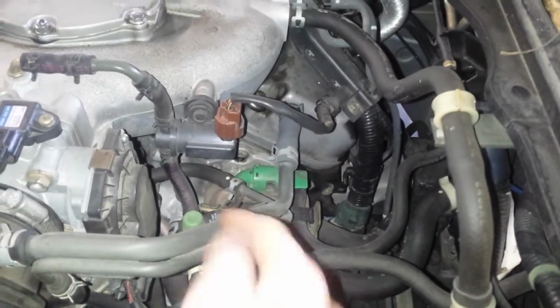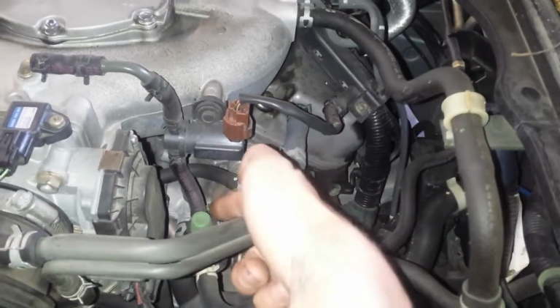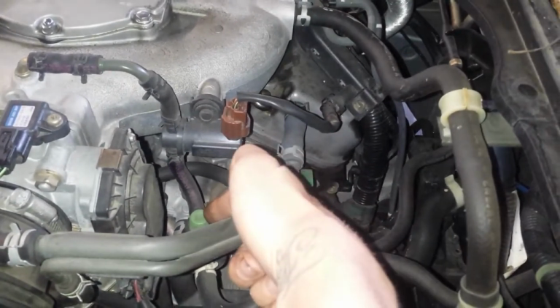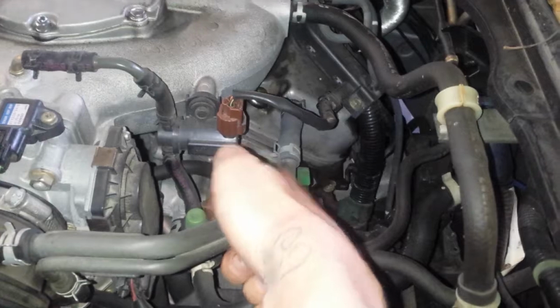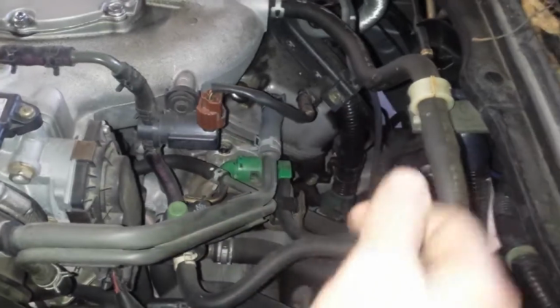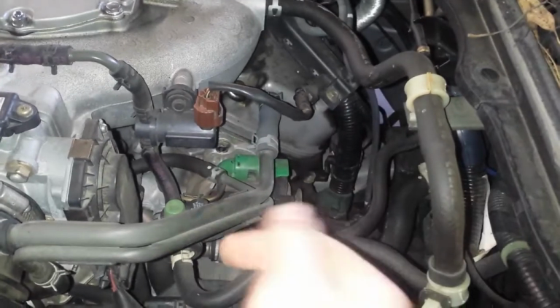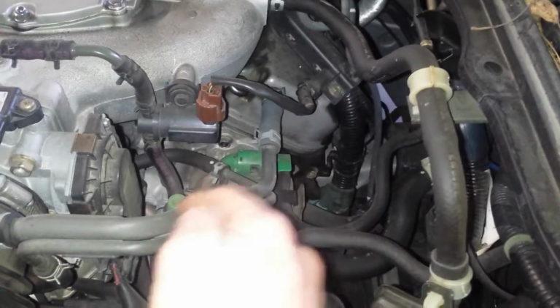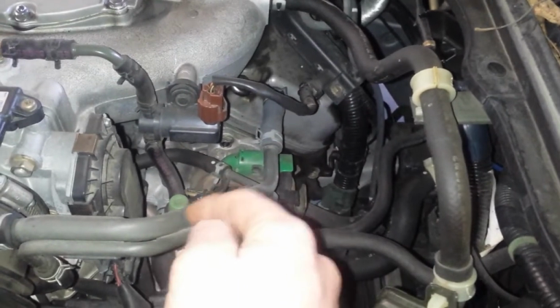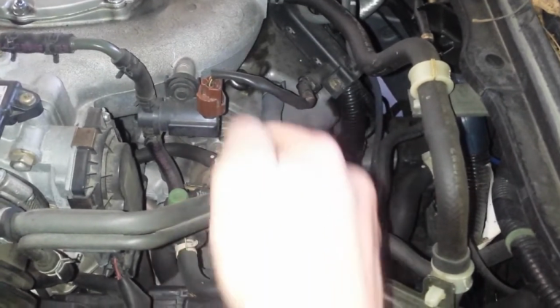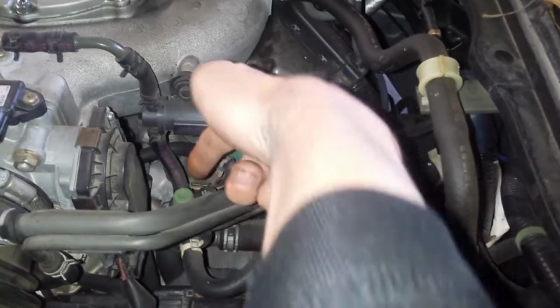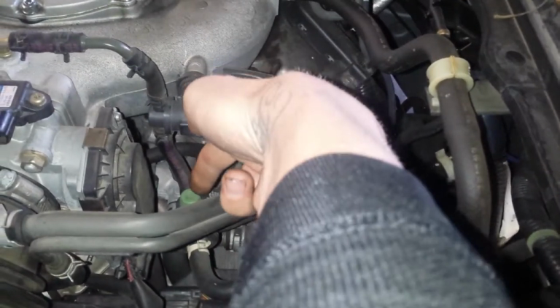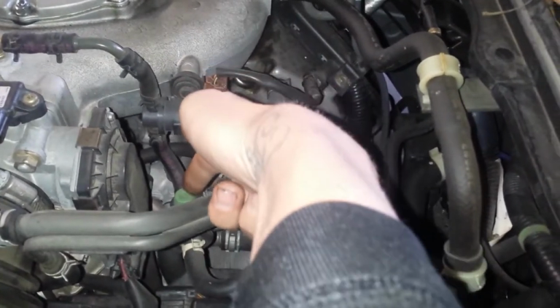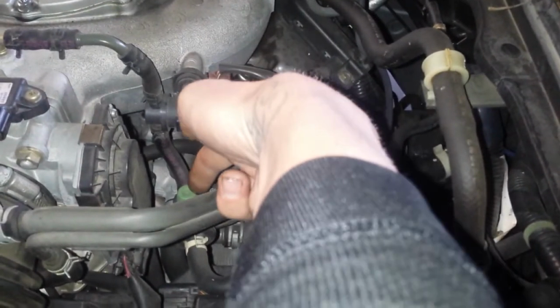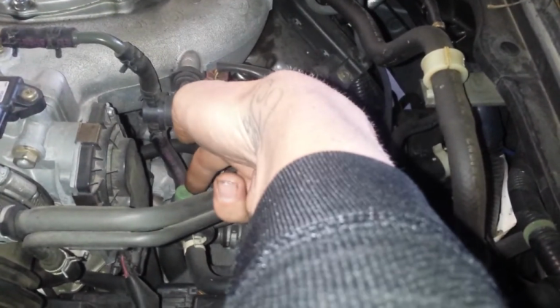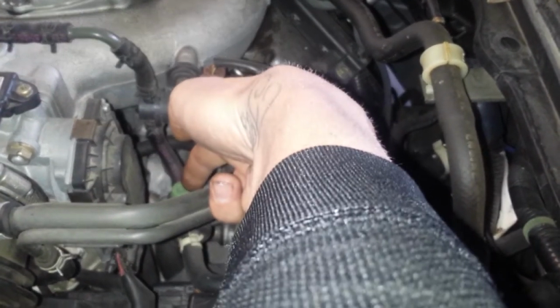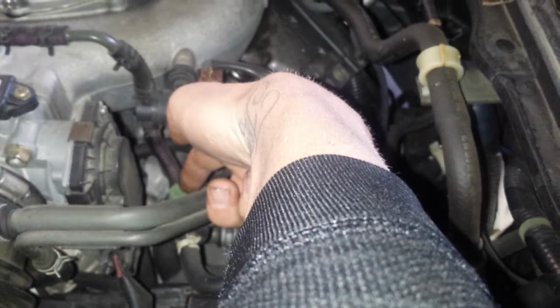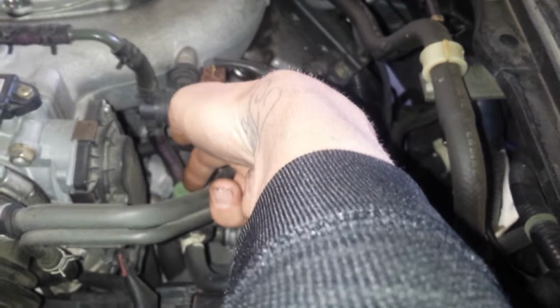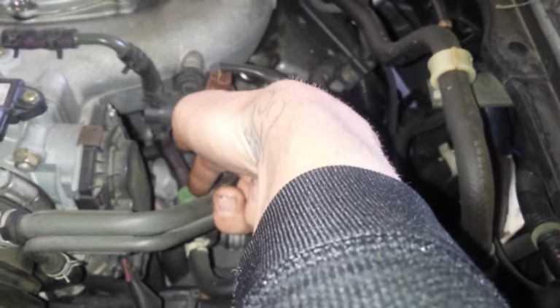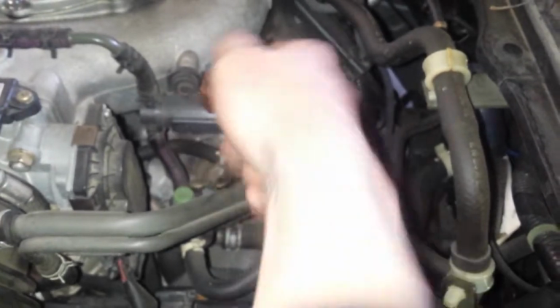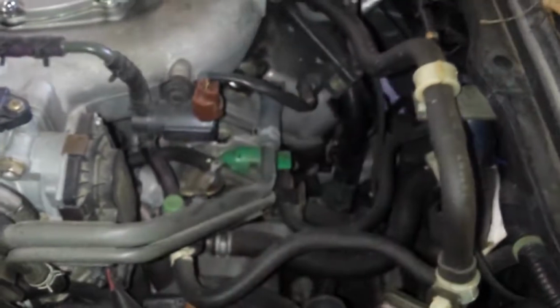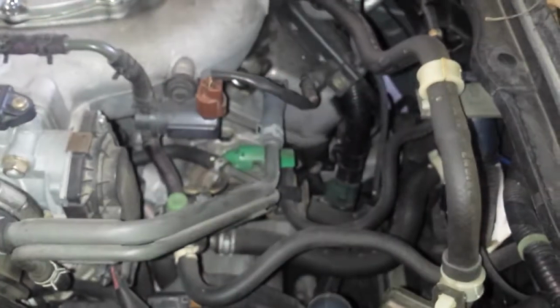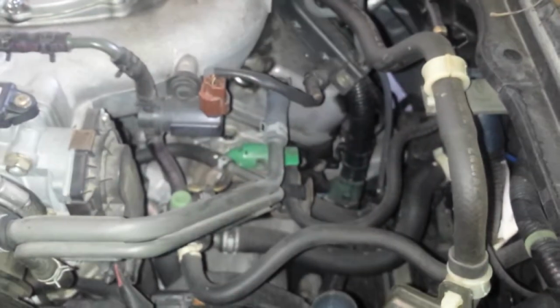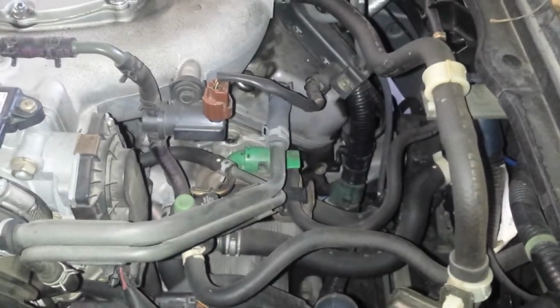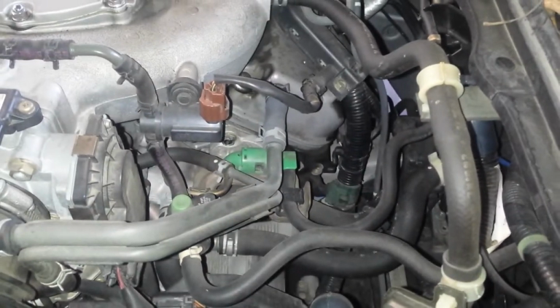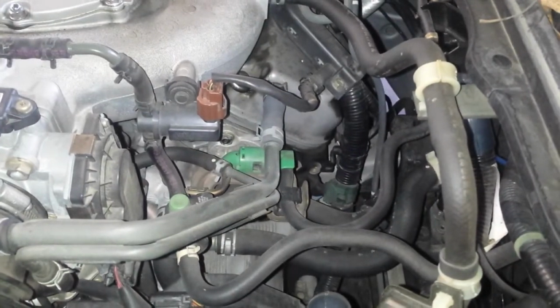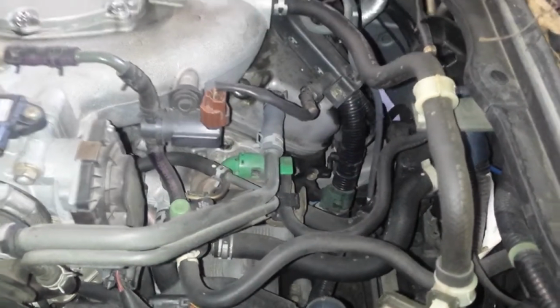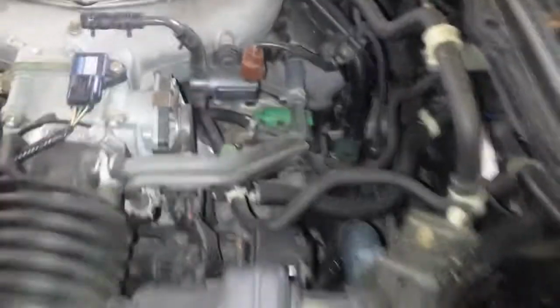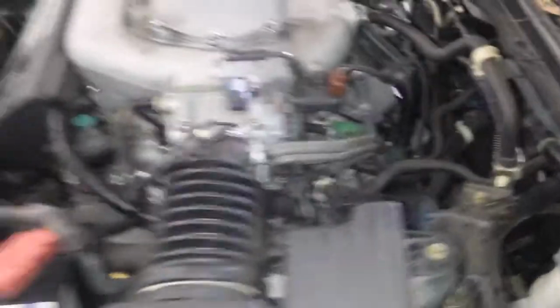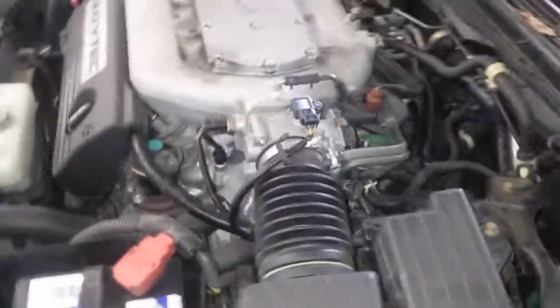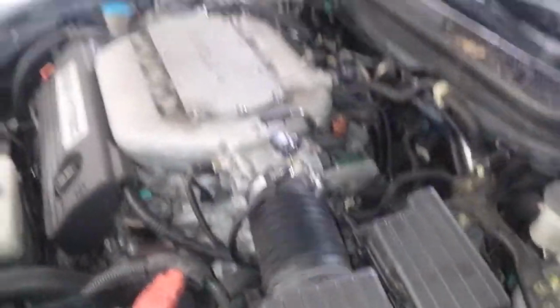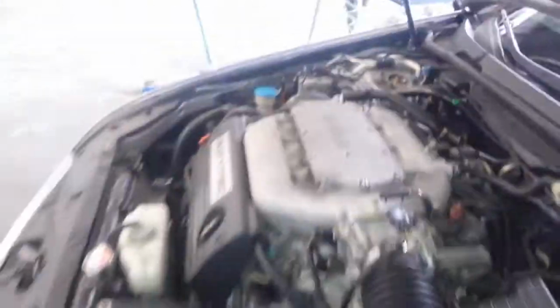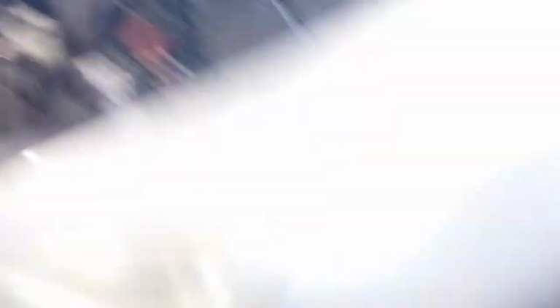This is the EVAP — be careful, this is hot. This is the EVAP service port right here, and this is a 3.0 V6.